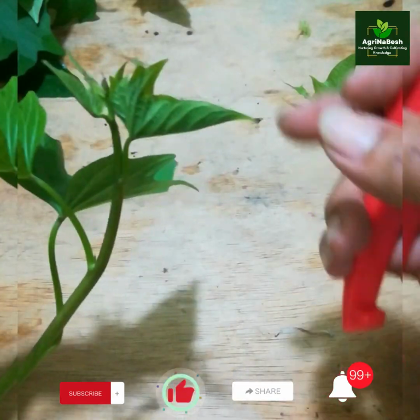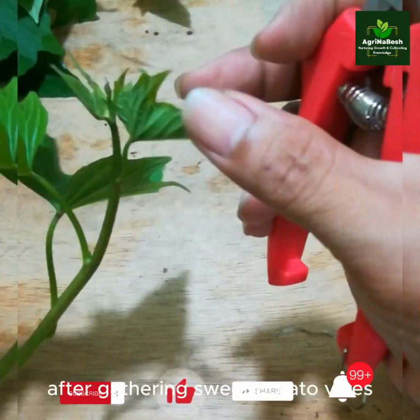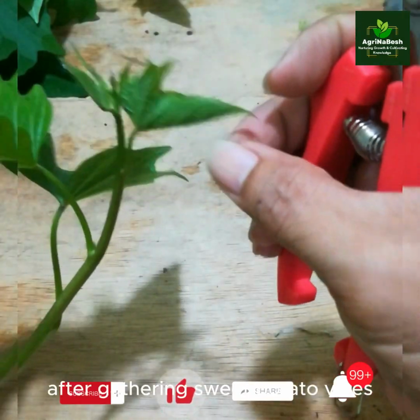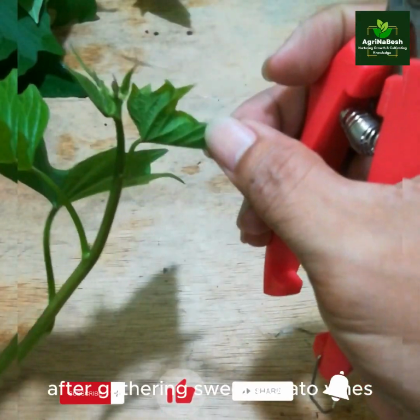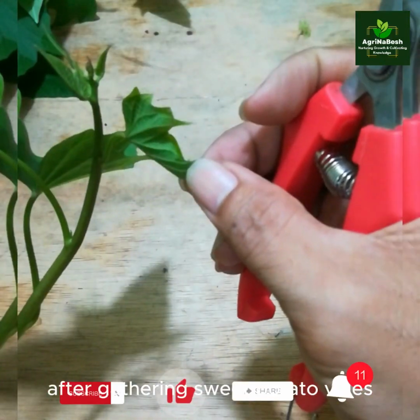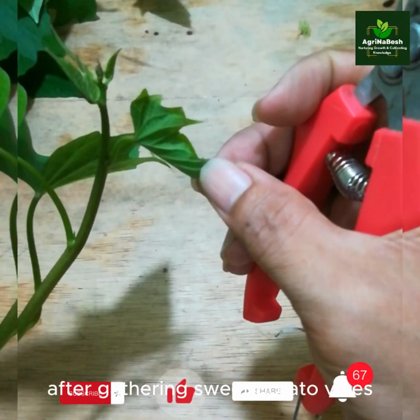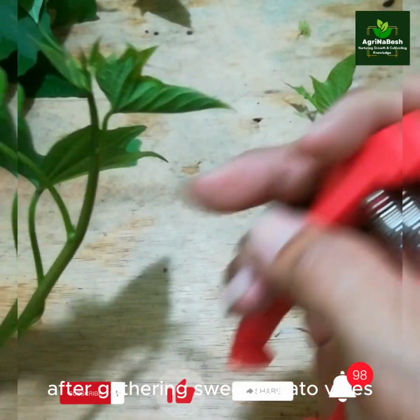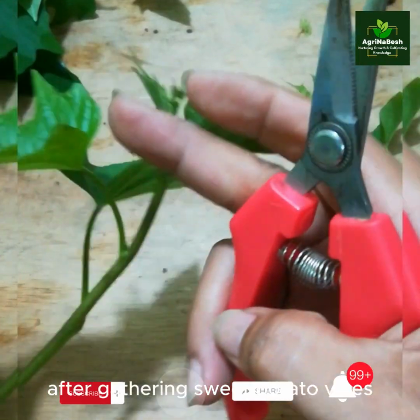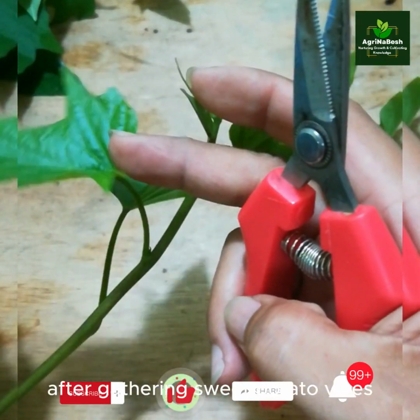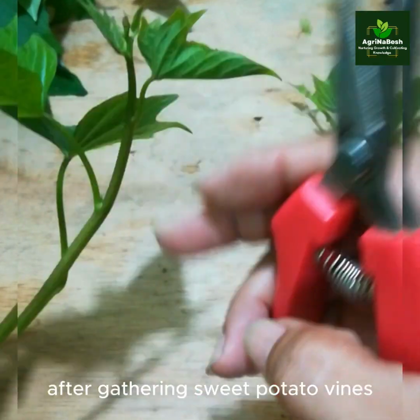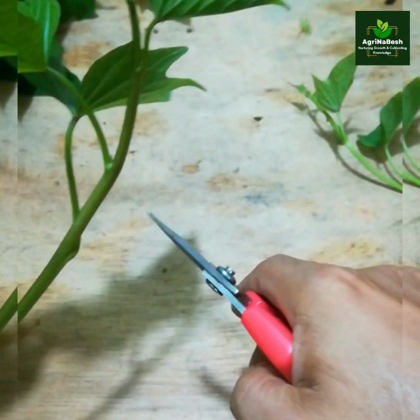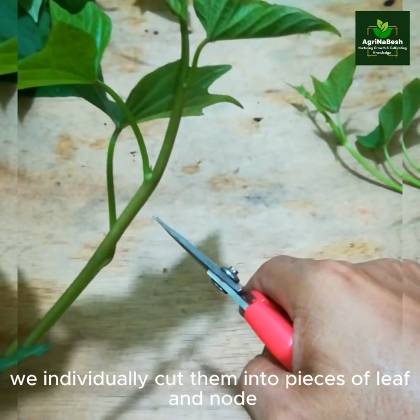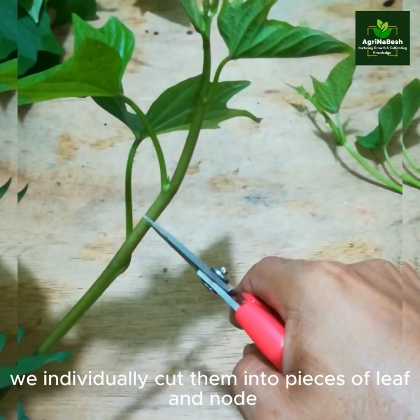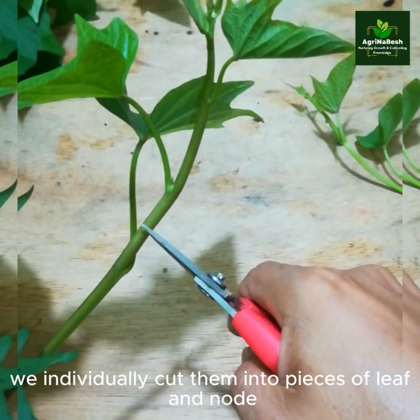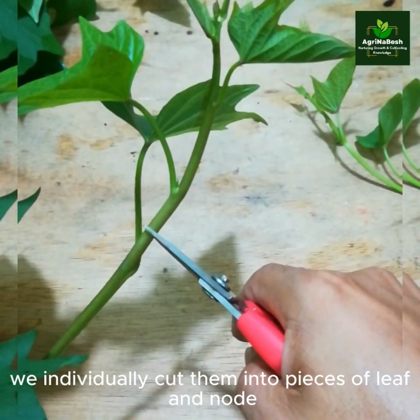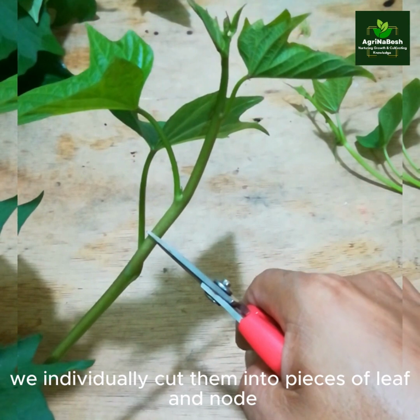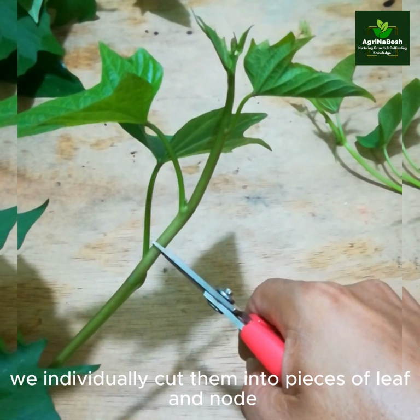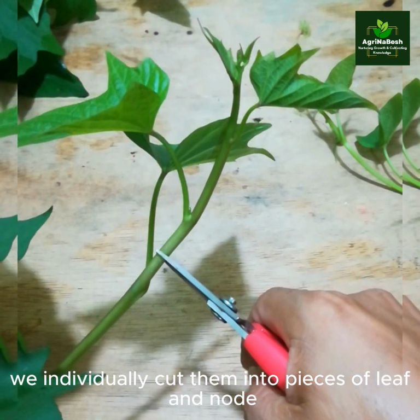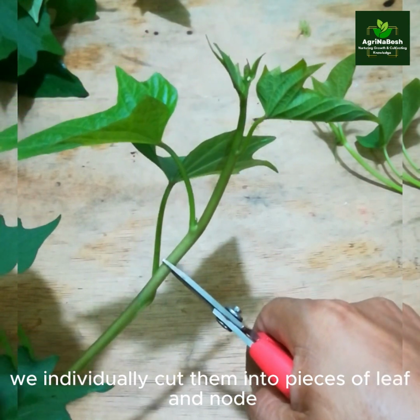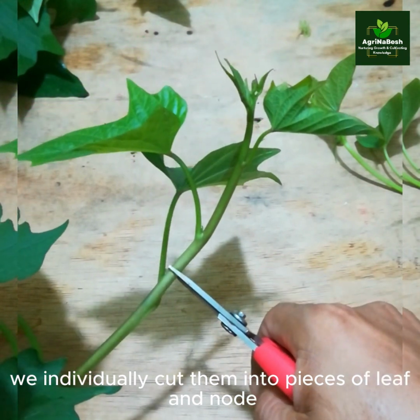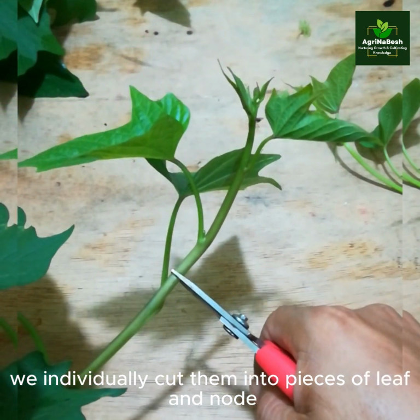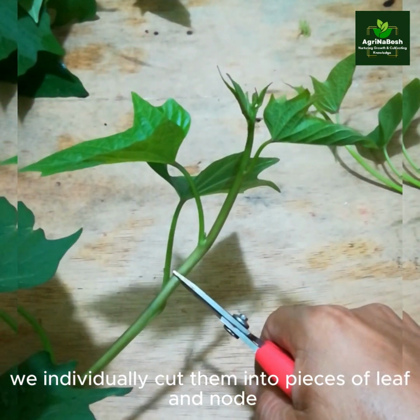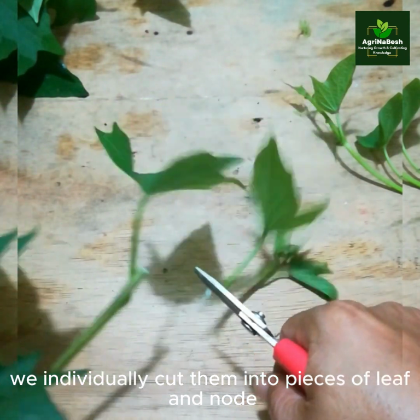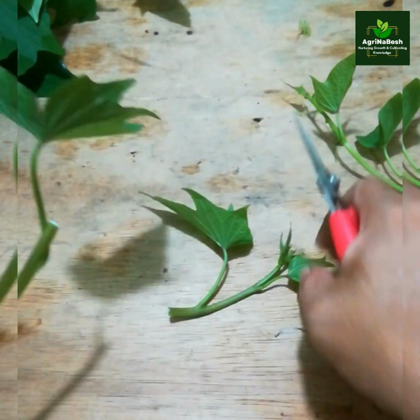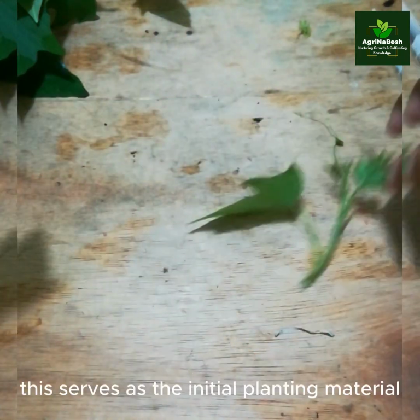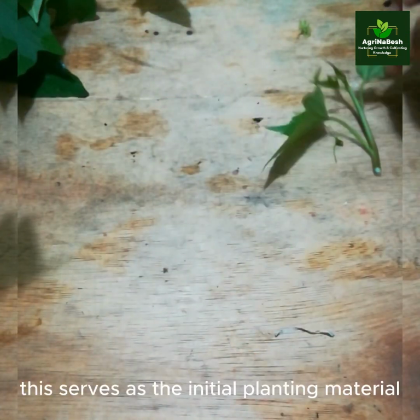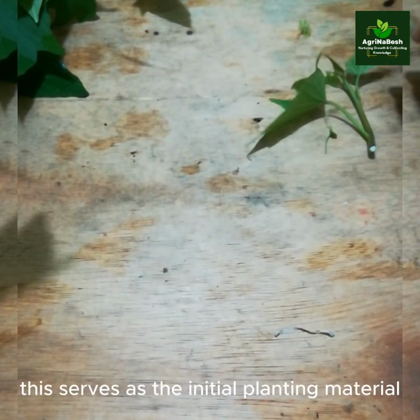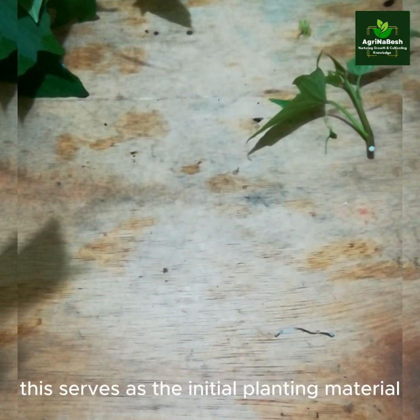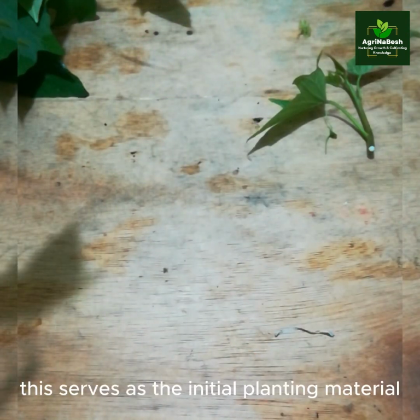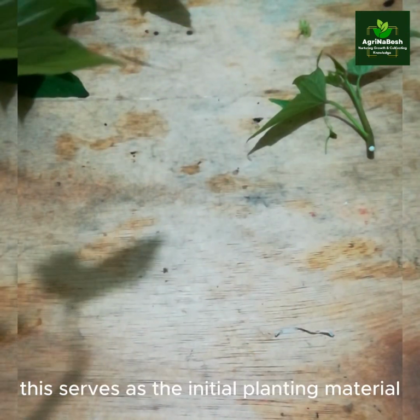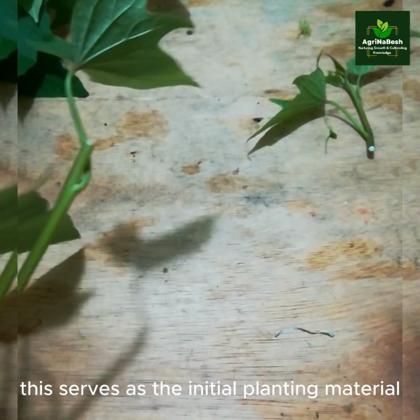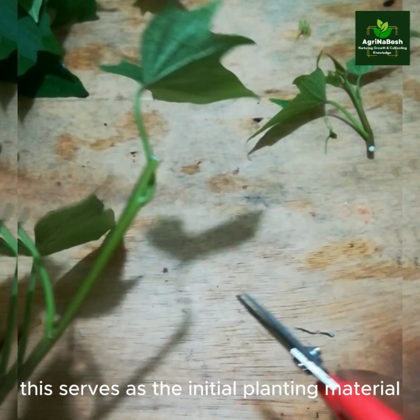After gathering sweet potato vines, we individually cut them into pieces of leaf and node. This serves as the initial planting material.